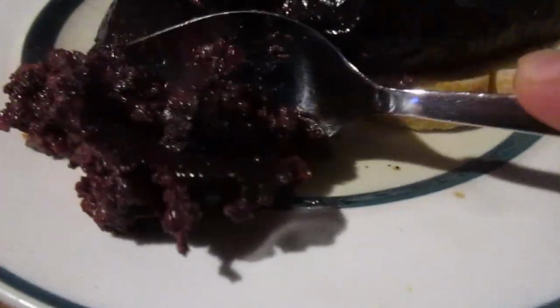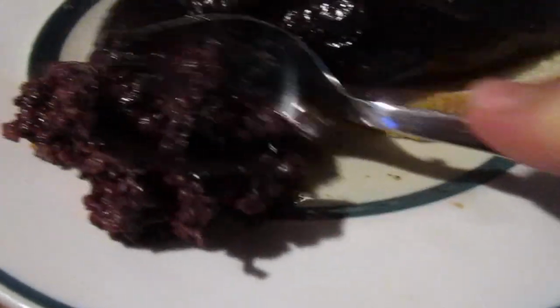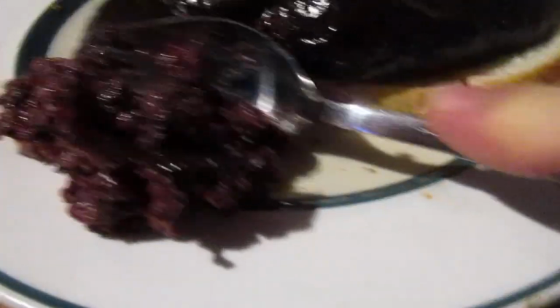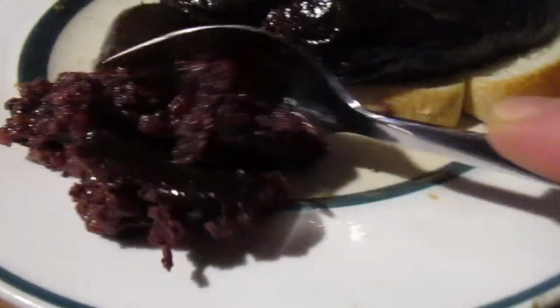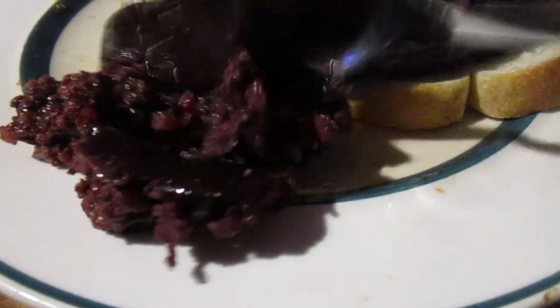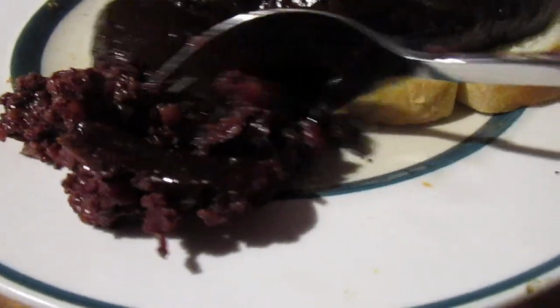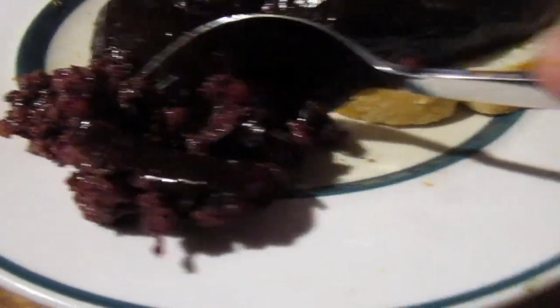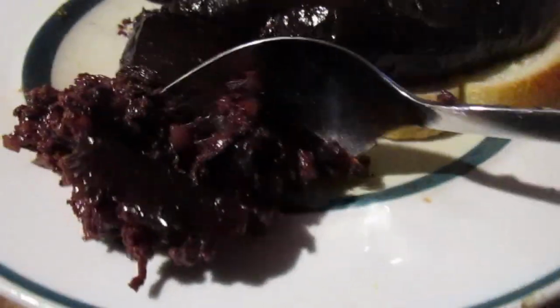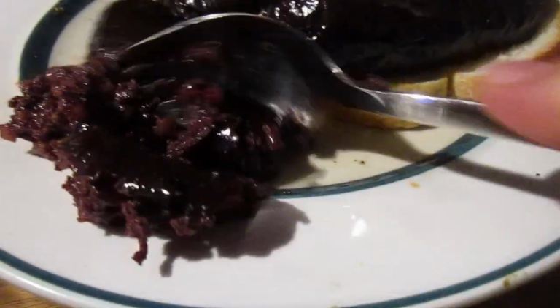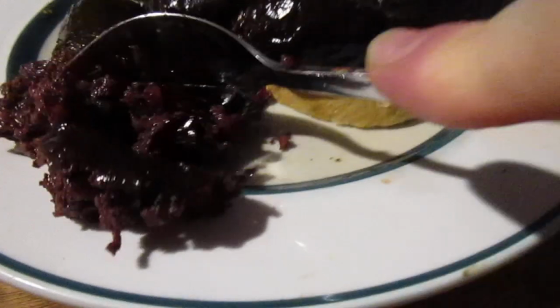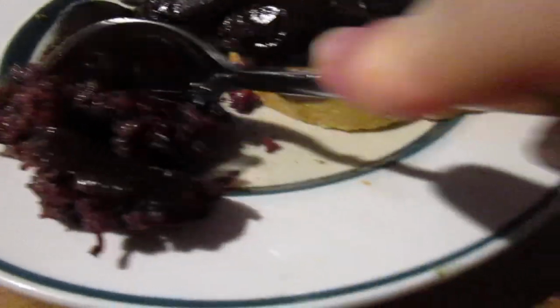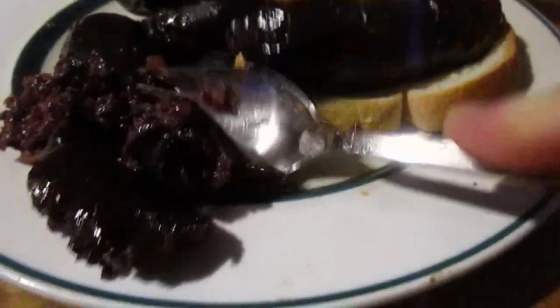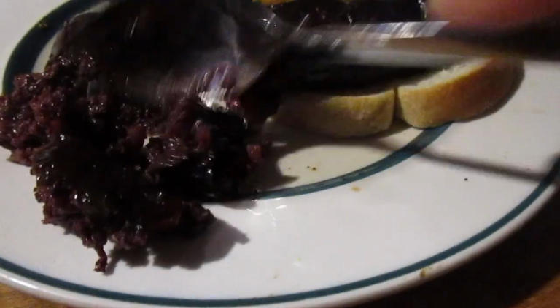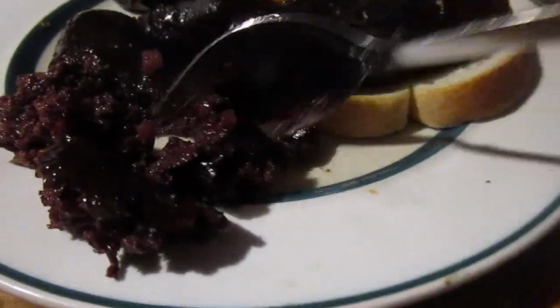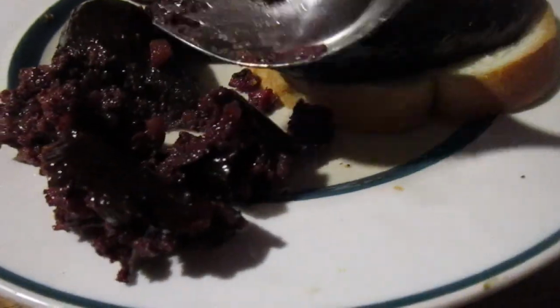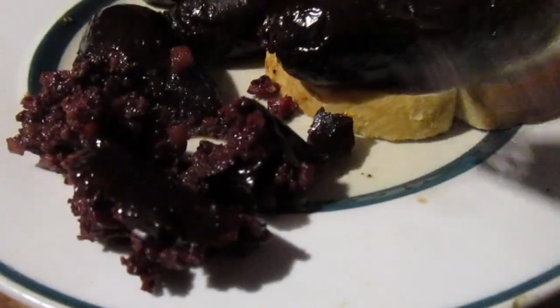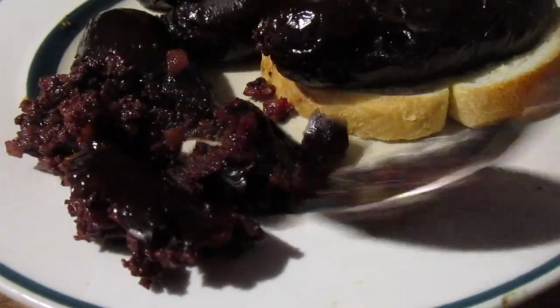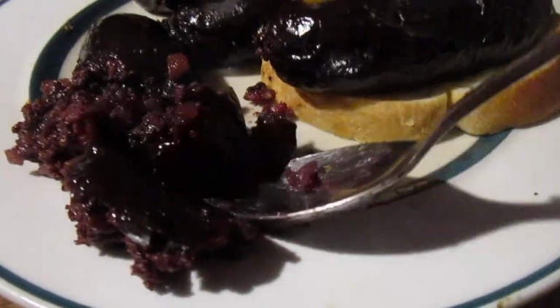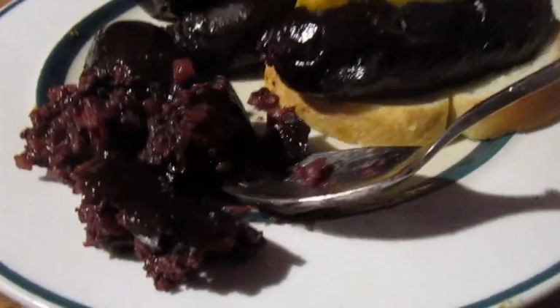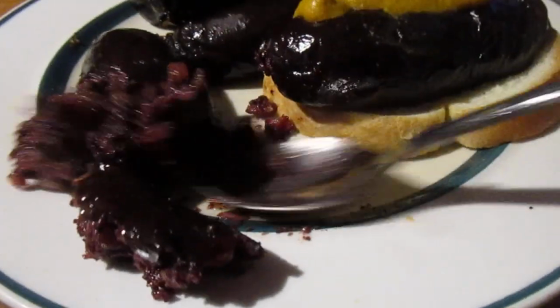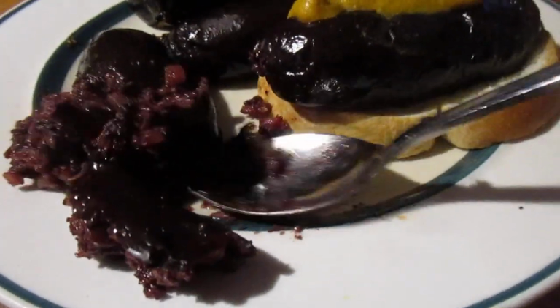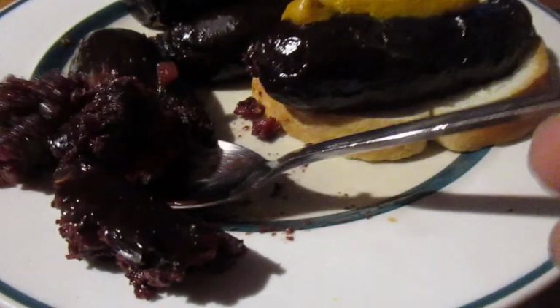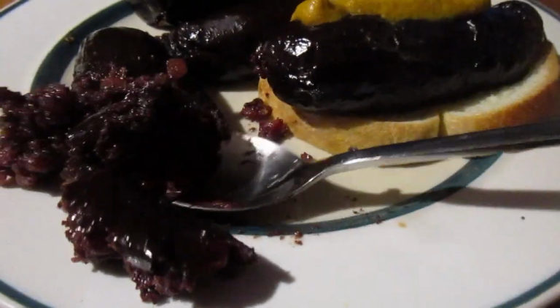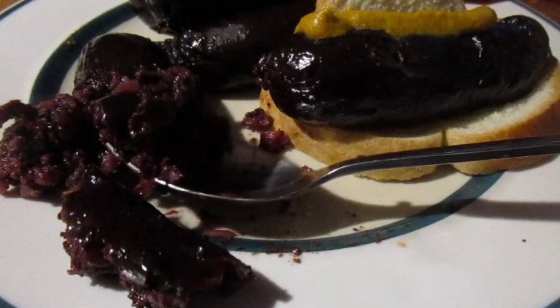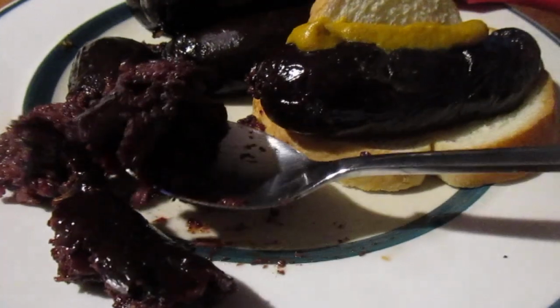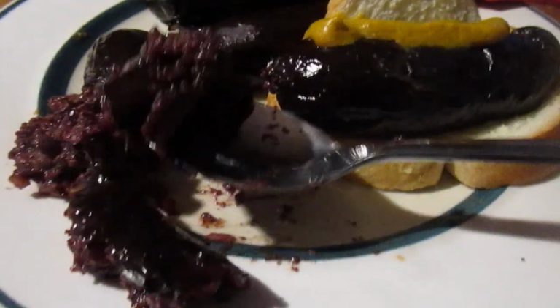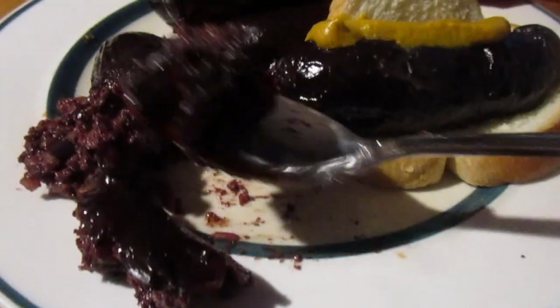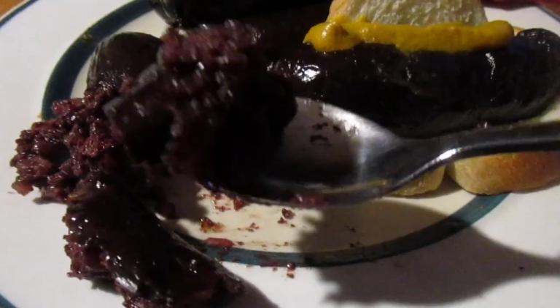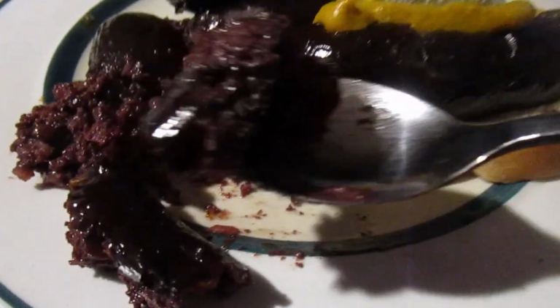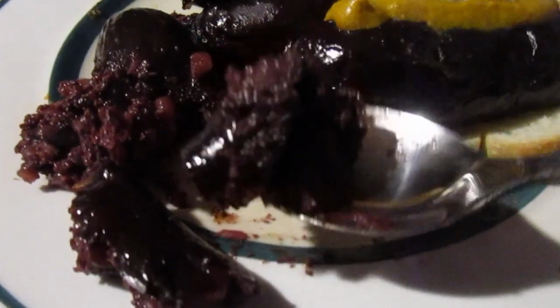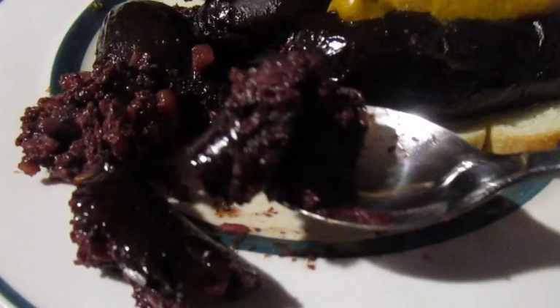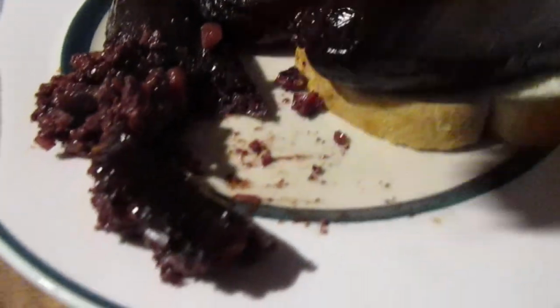I've never had anything like this before in my life. $4.98 is pretty cheap — I mean, I looked online and at other places you're looking at like $18-19. This is an Argentinian blend.